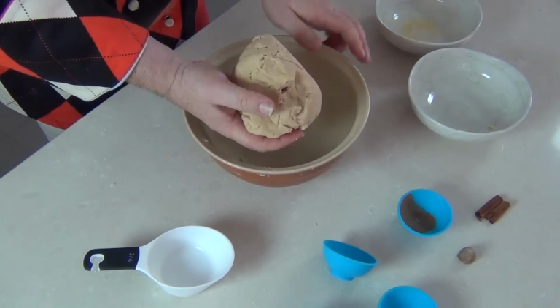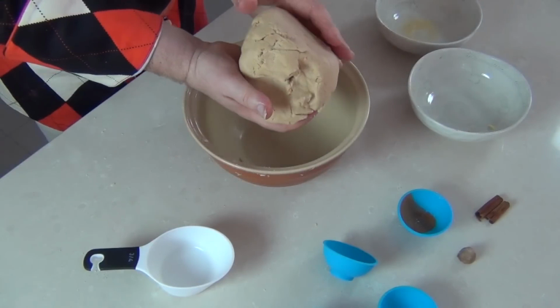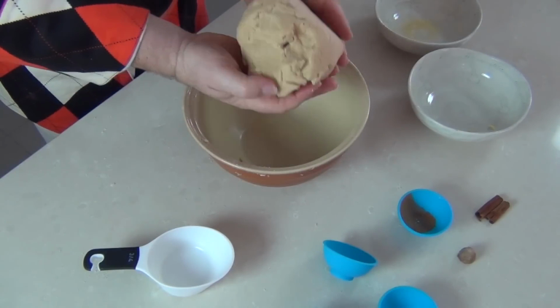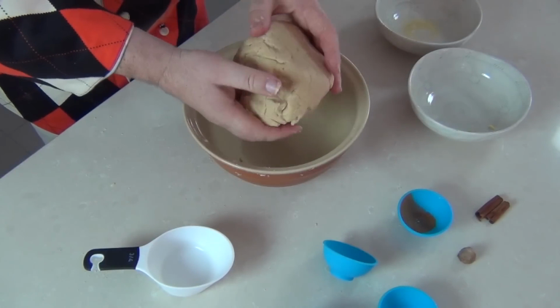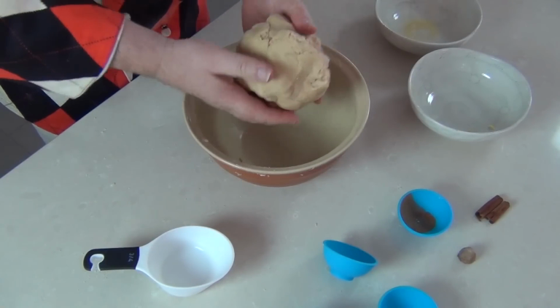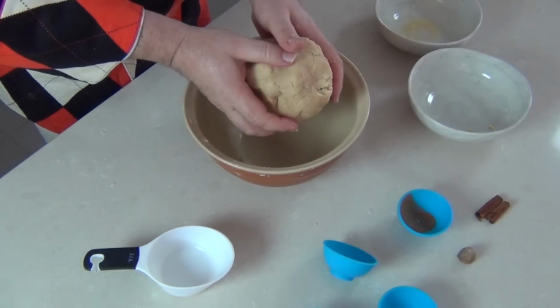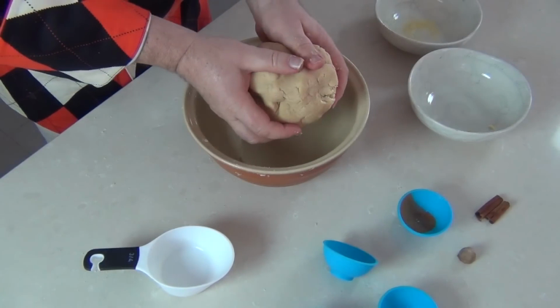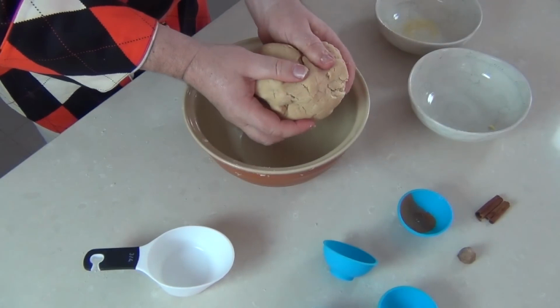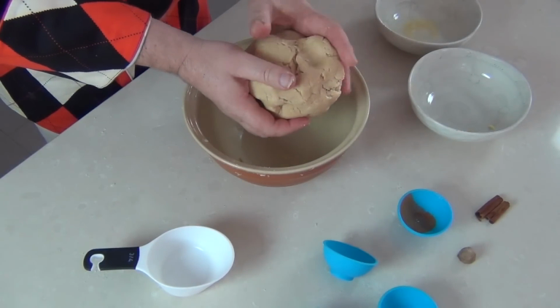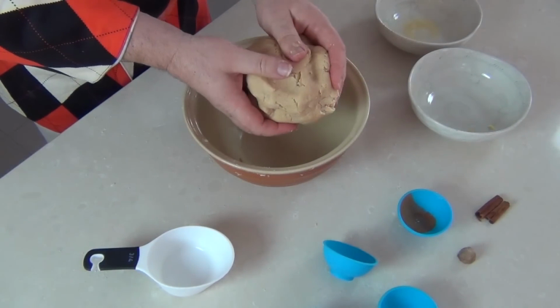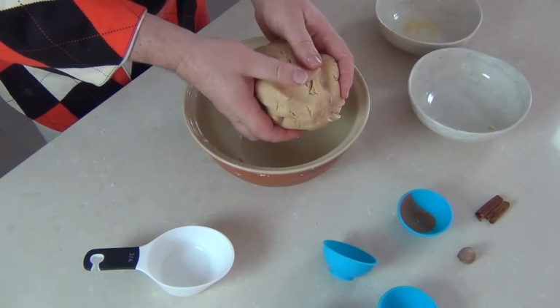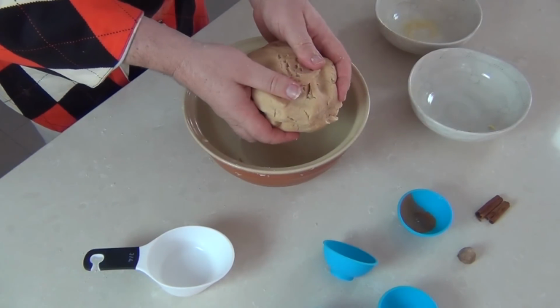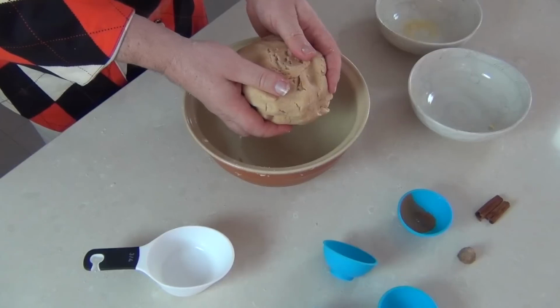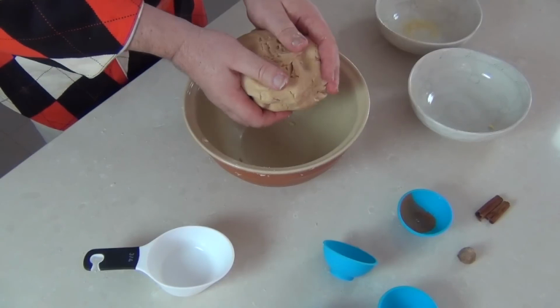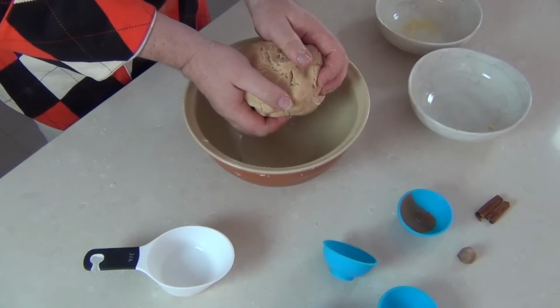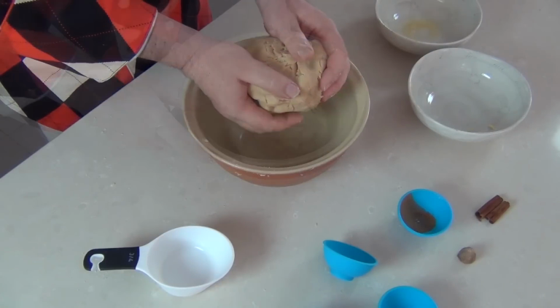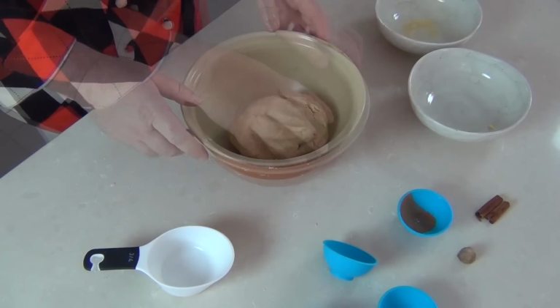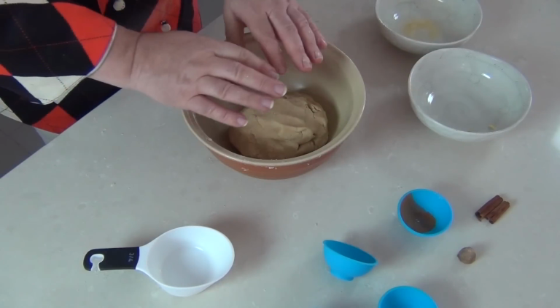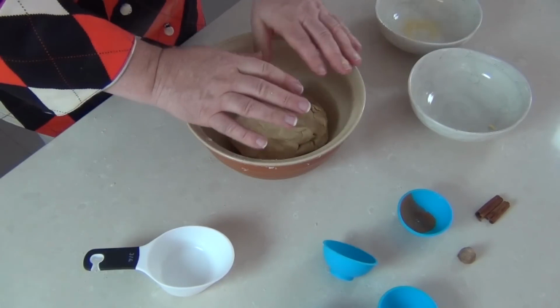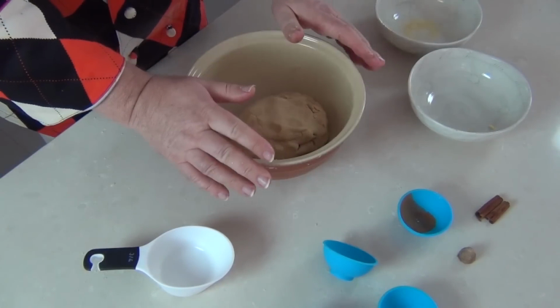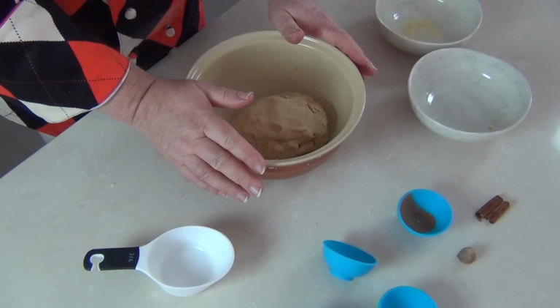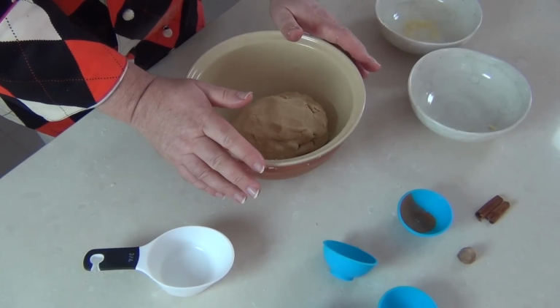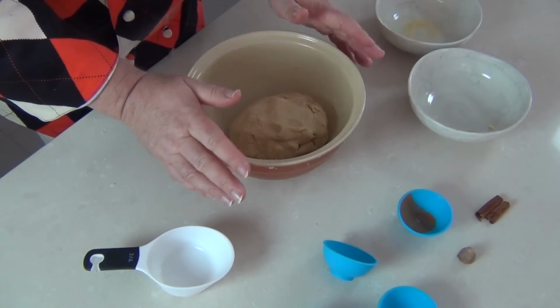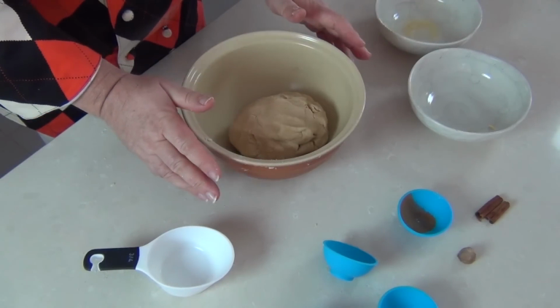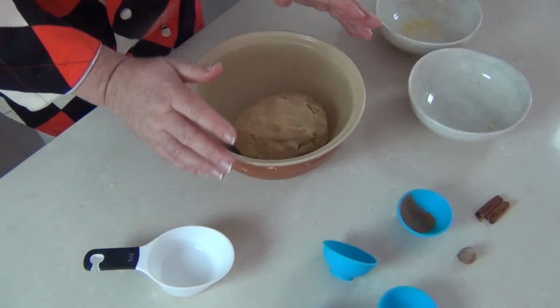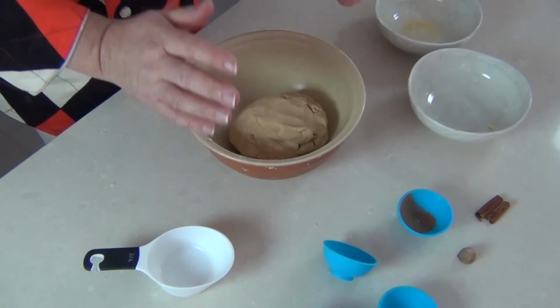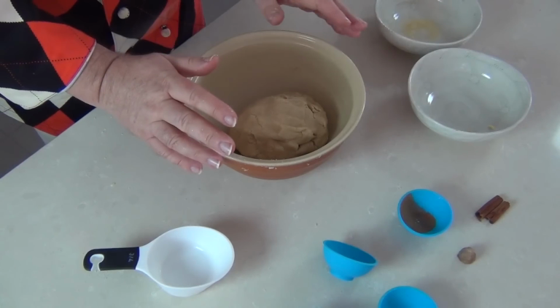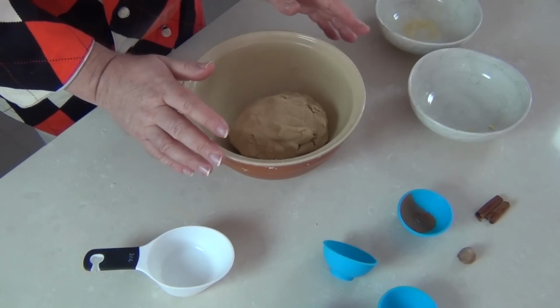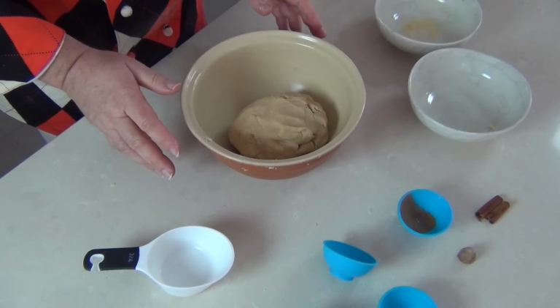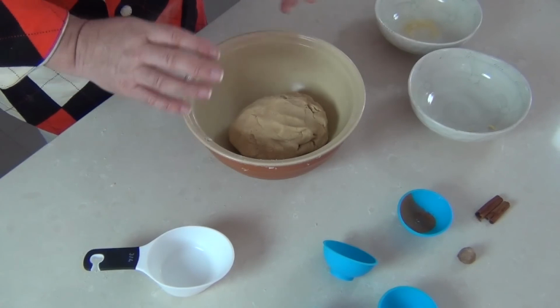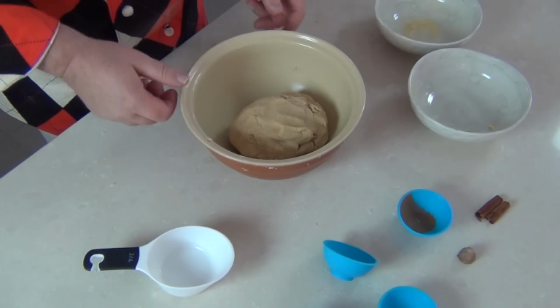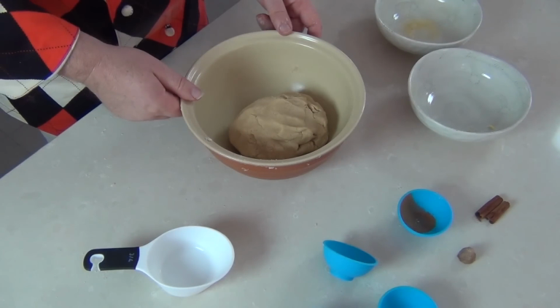My soul cake dough doesn't need any extra moisture — I'm quite happy with the consistency. It is a little crumbly; it's quite a light pastry. I'm just going to cover that with a damp cloth and leave it in a cool area and let it settle for about half an hour before I prepare the cakes.